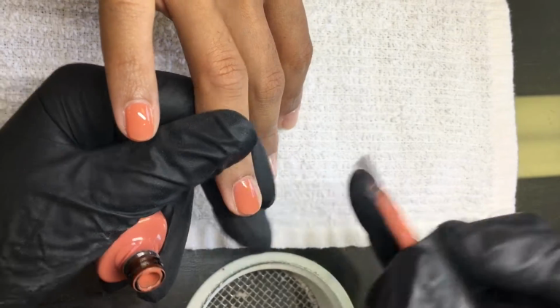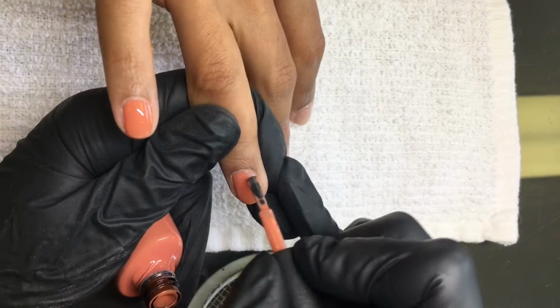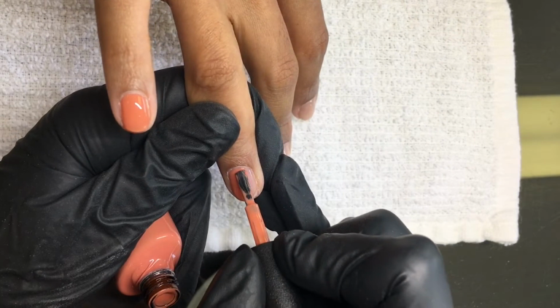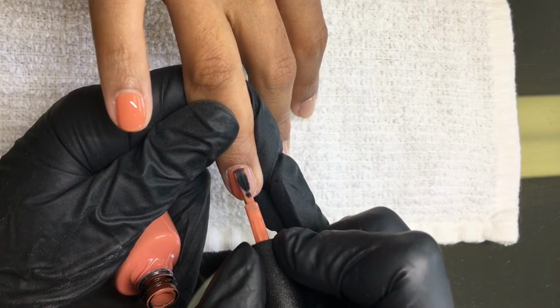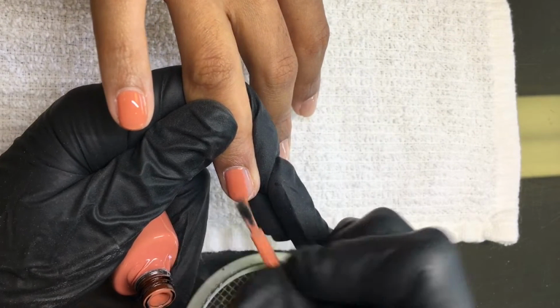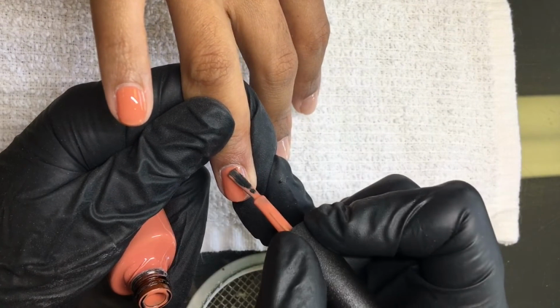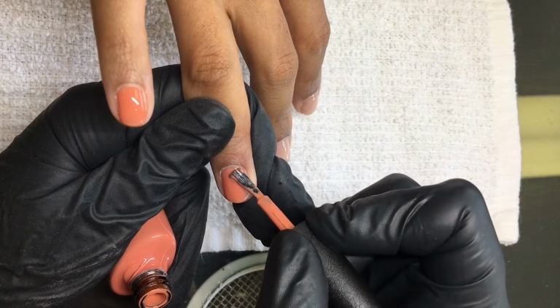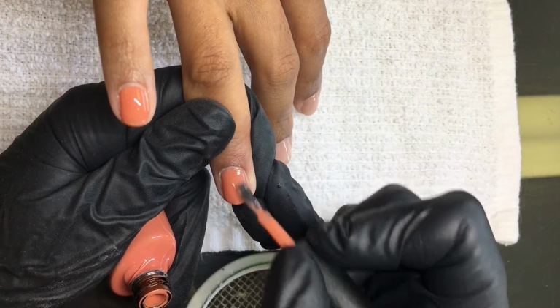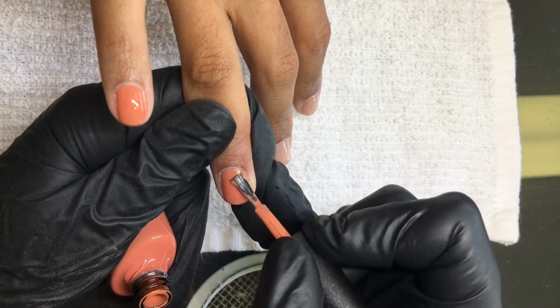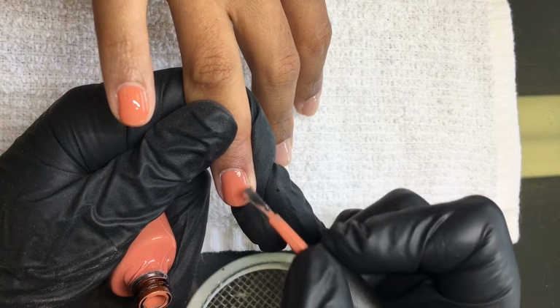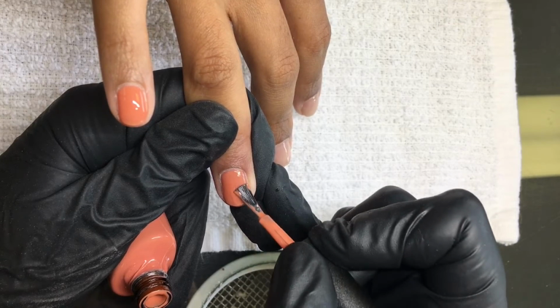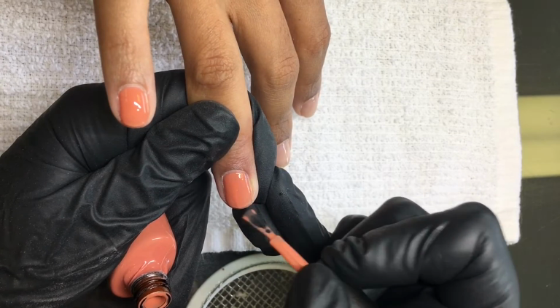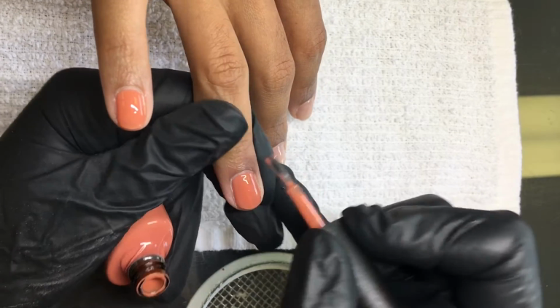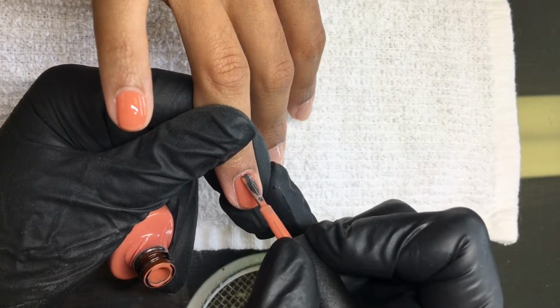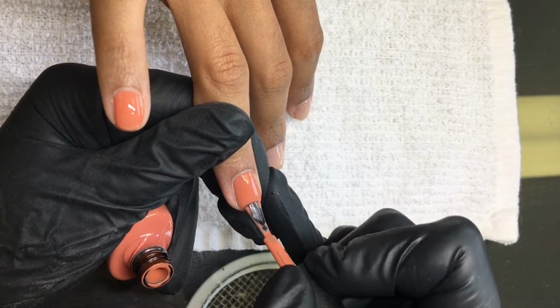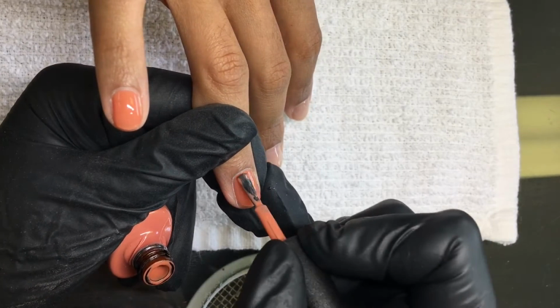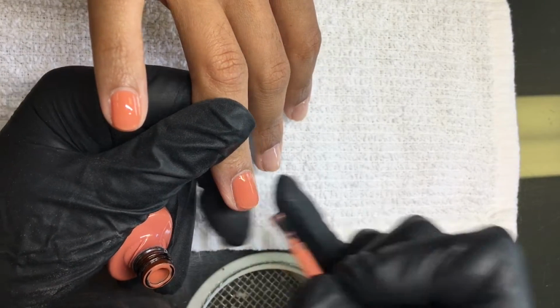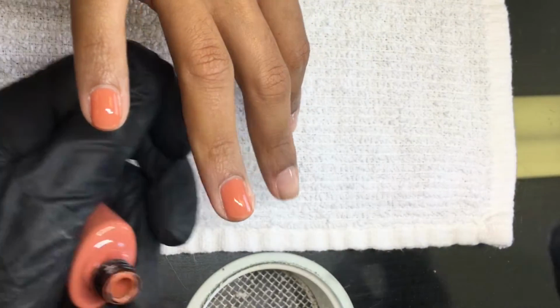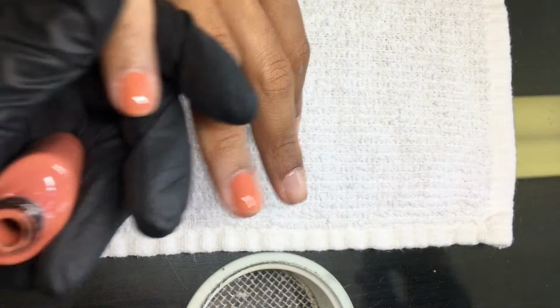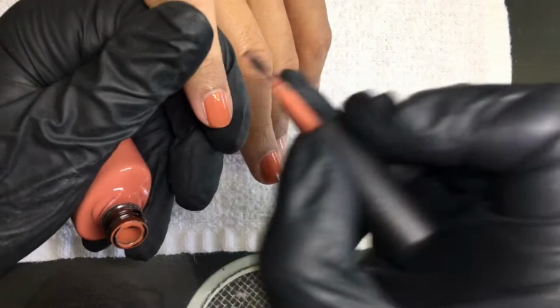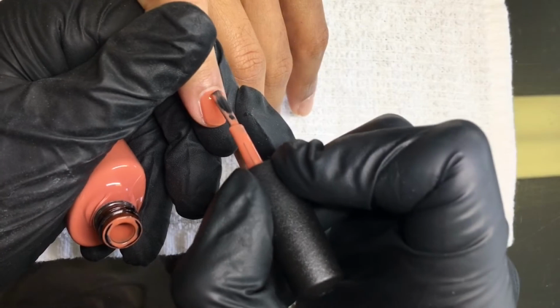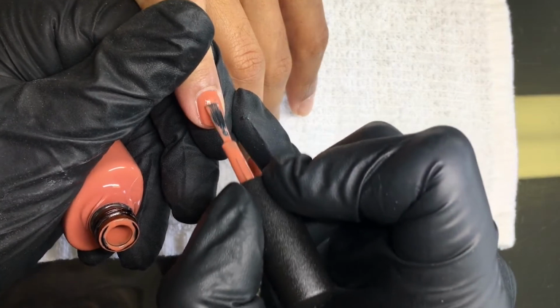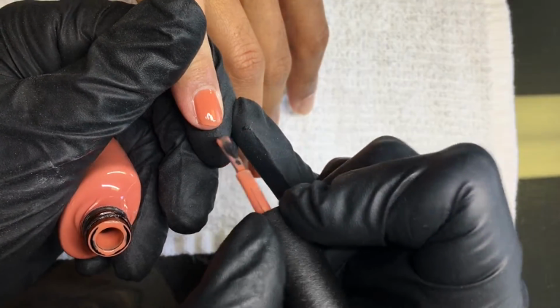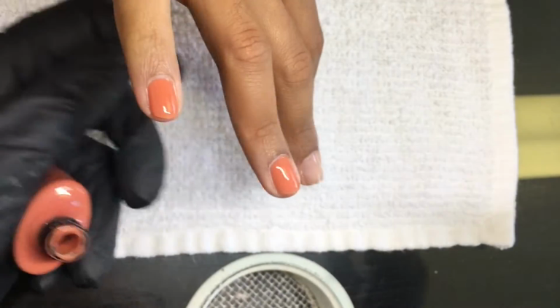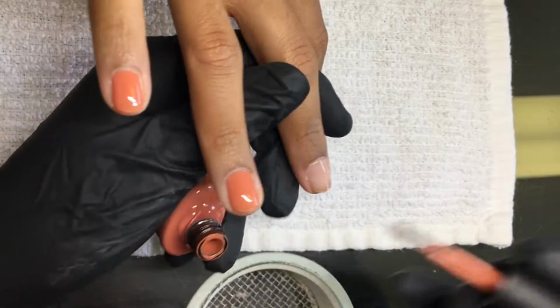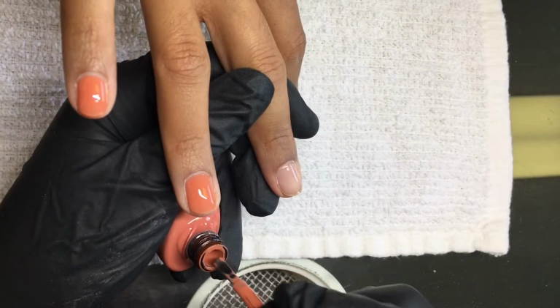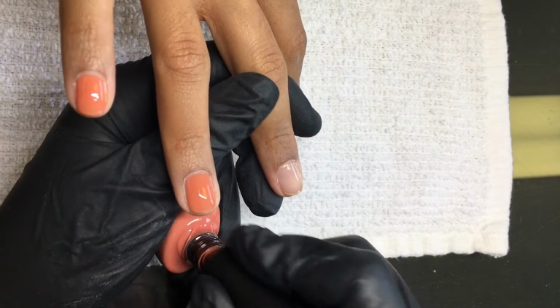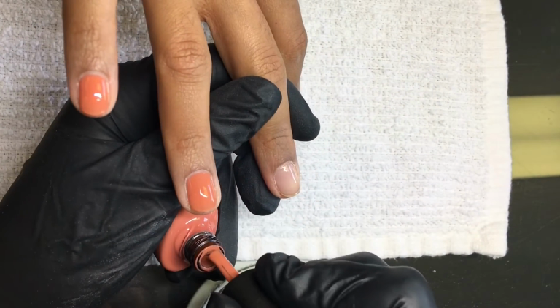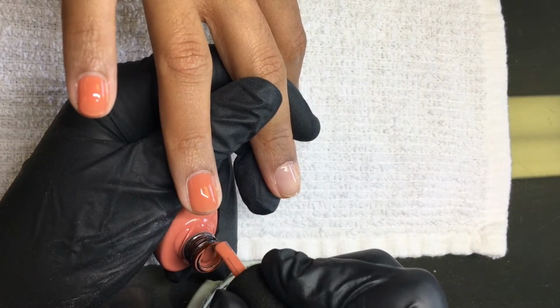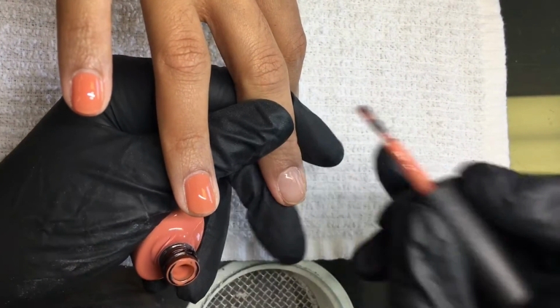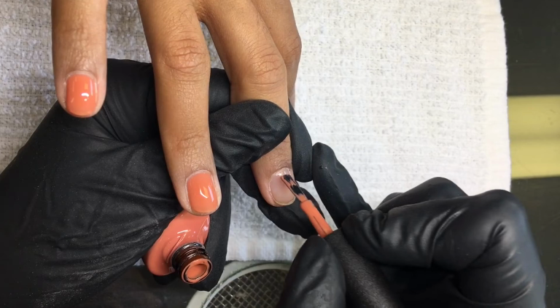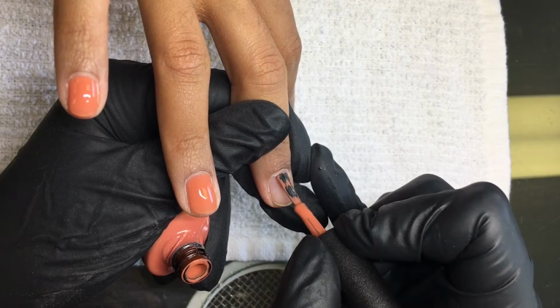So you can see that the Spear applied very well — the formula was opaque and very creamy. I used CND Shellac Xpress 5 top coat over it.